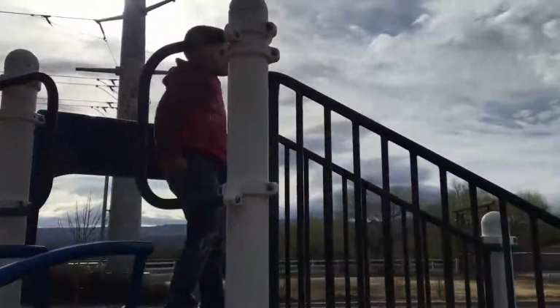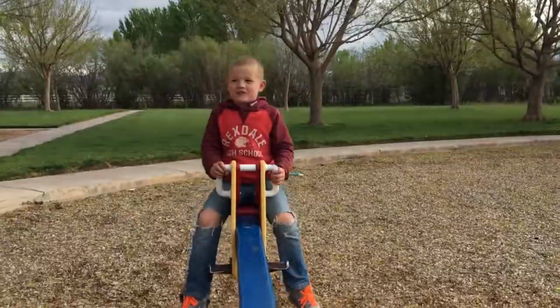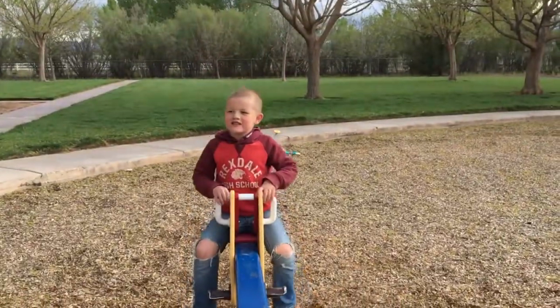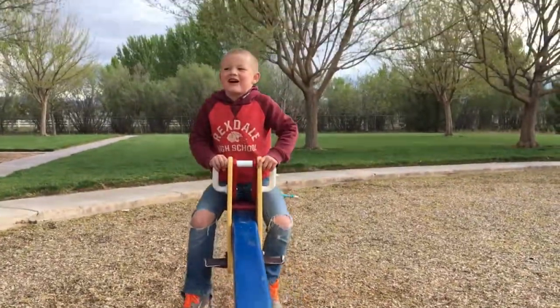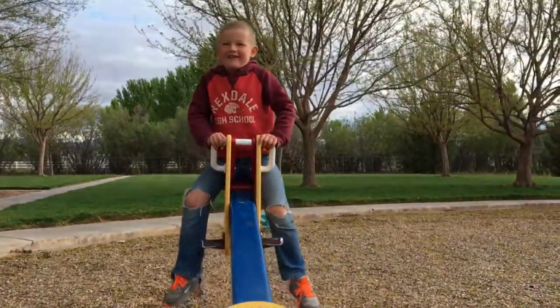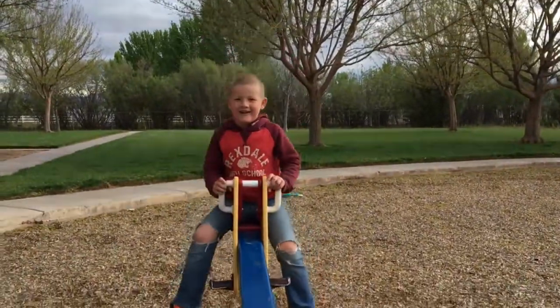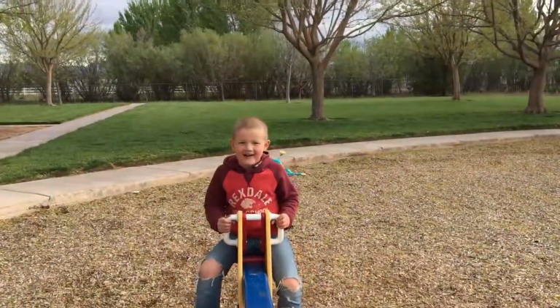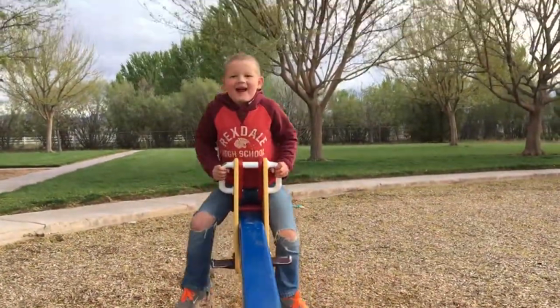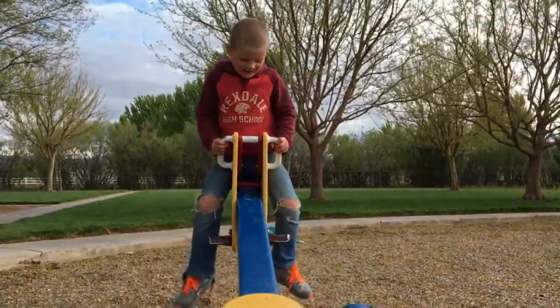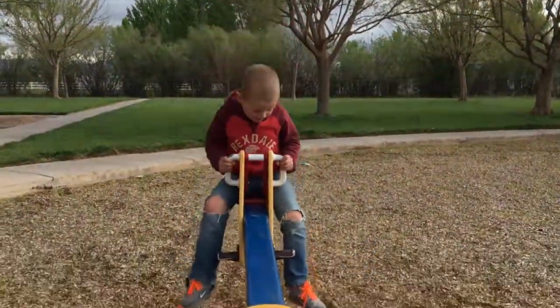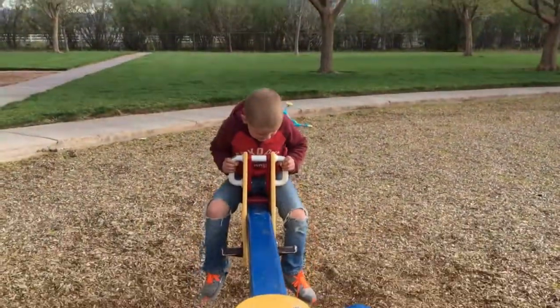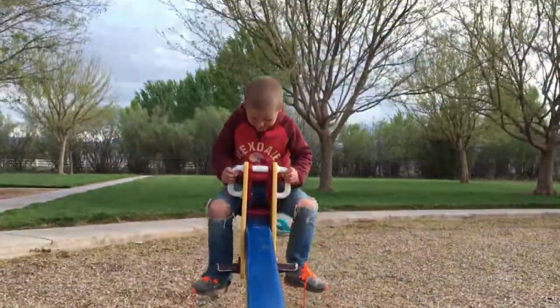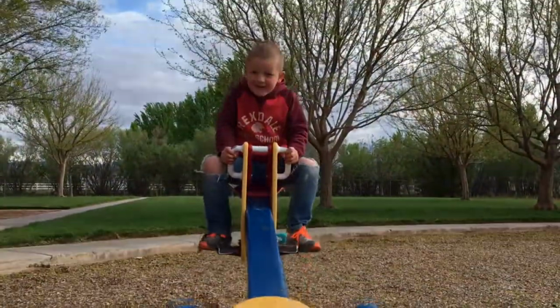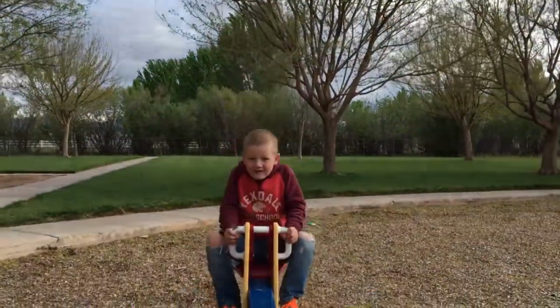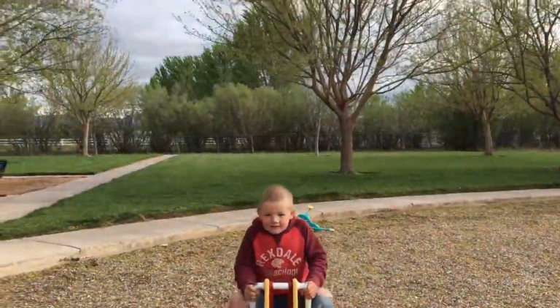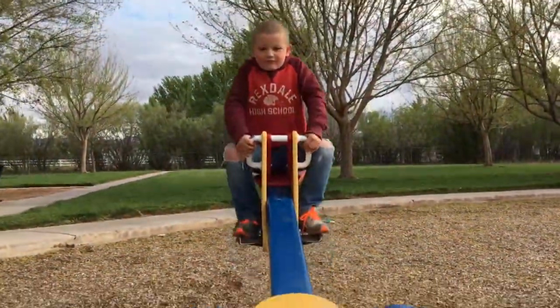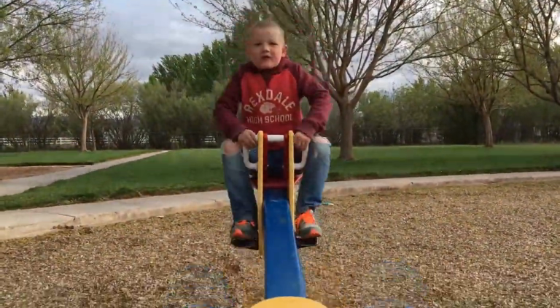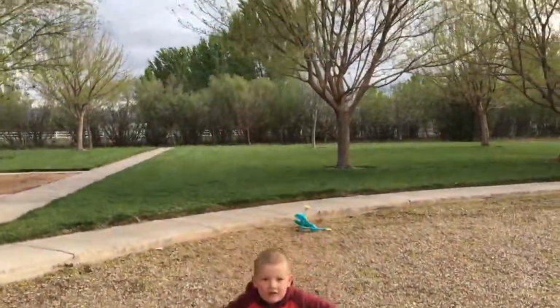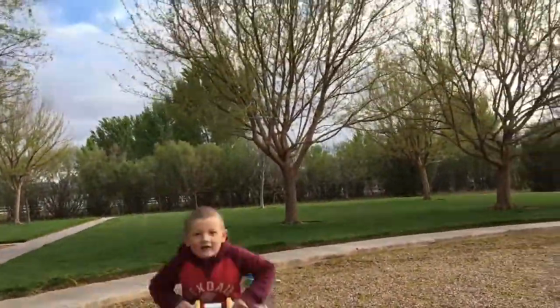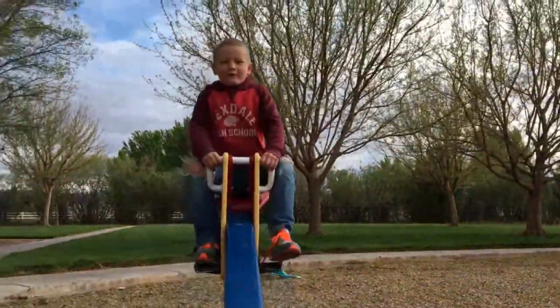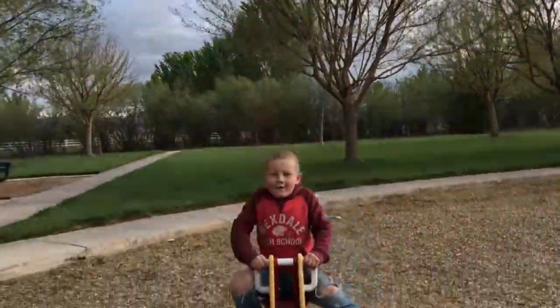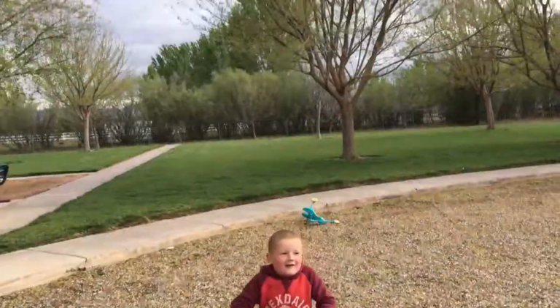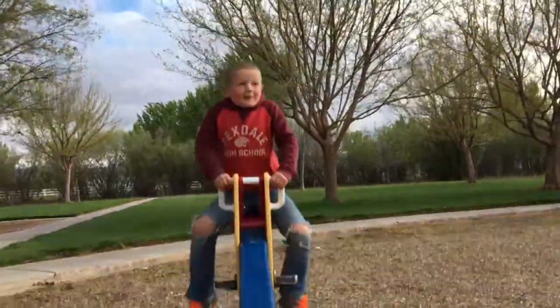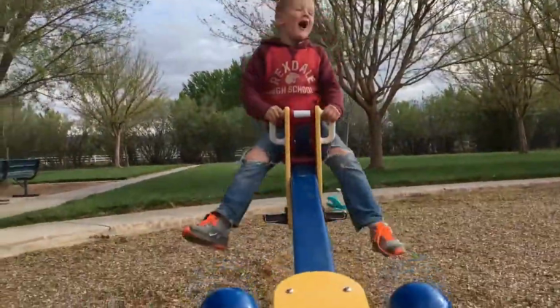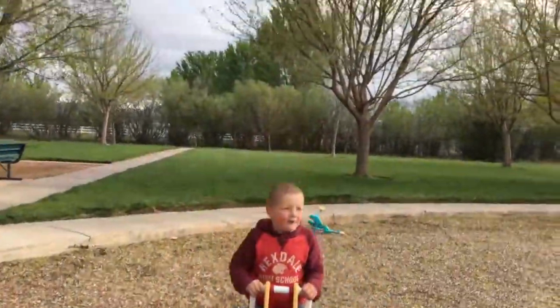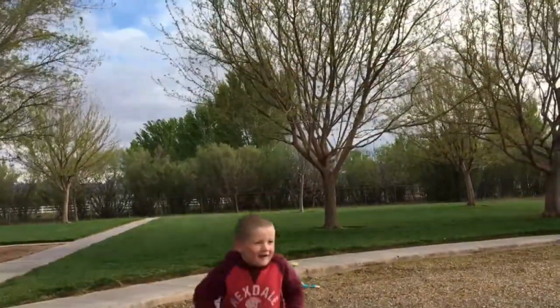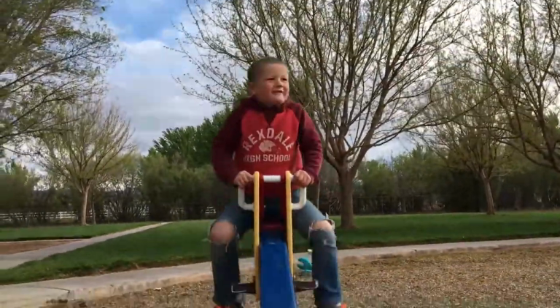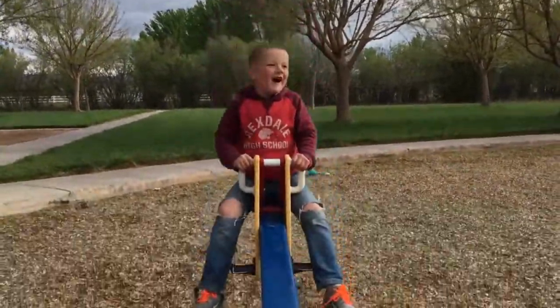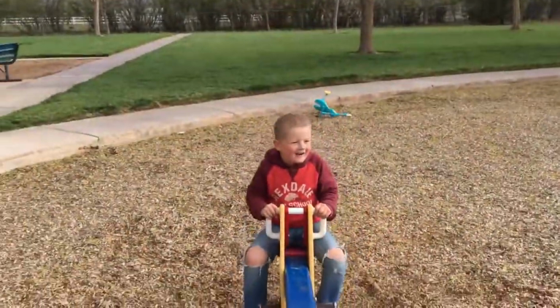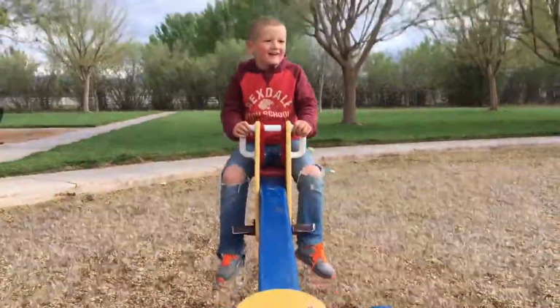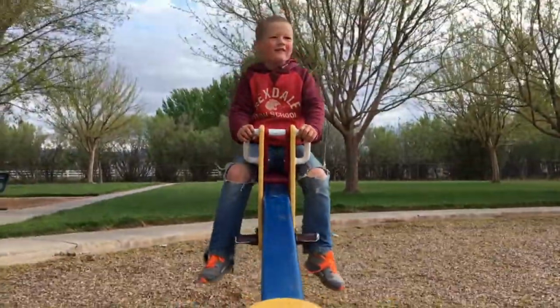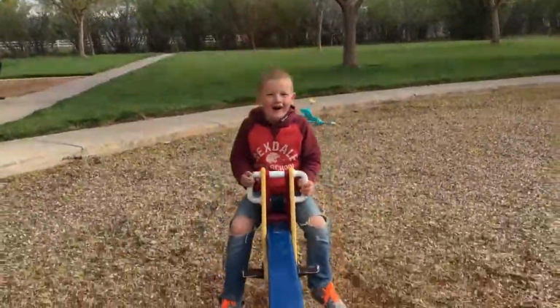It's a cool teeter-totter. Cool teeter-totter. I can't go over to the bottom. Whoa! A sidewalk.